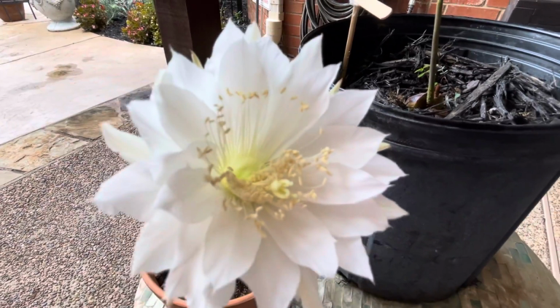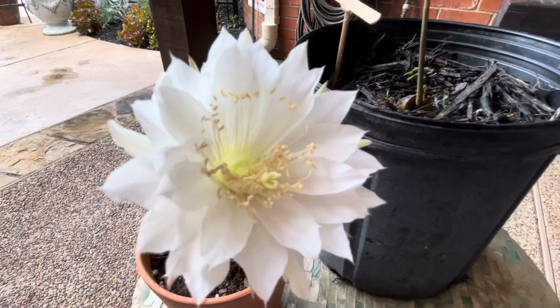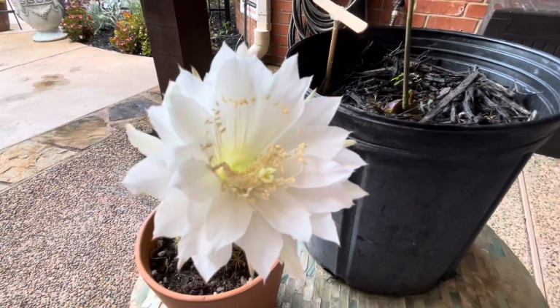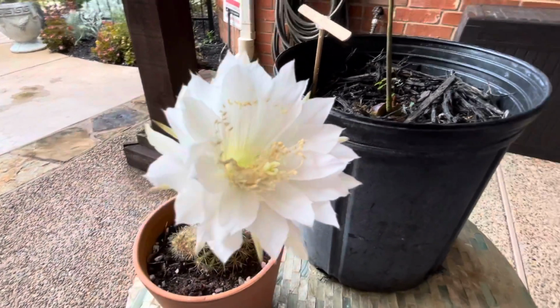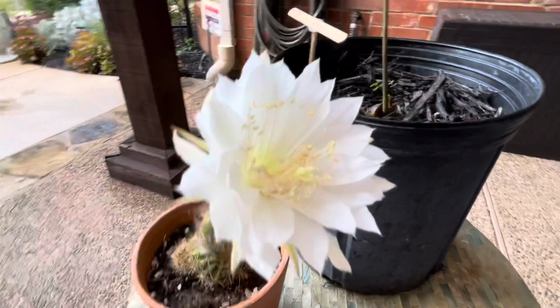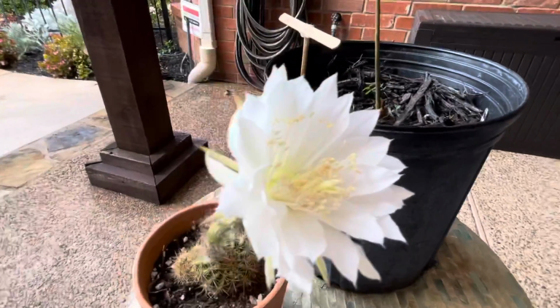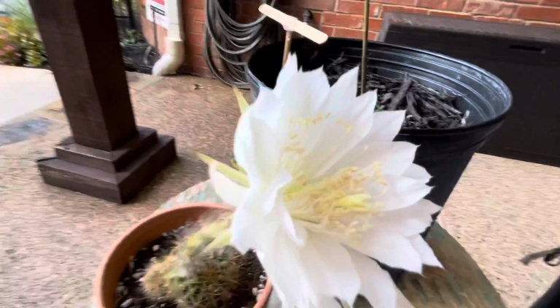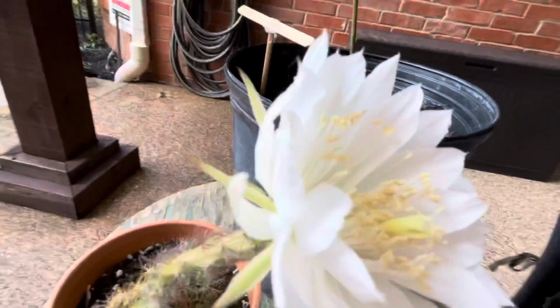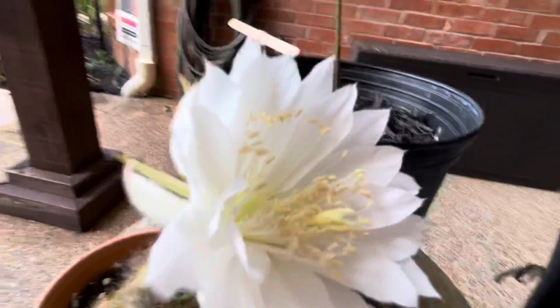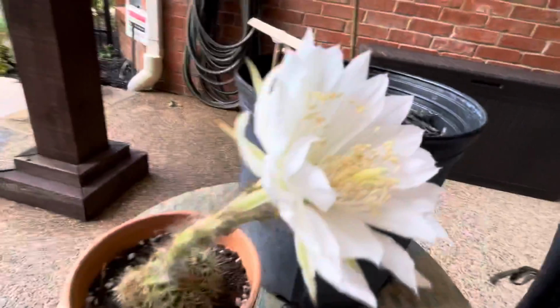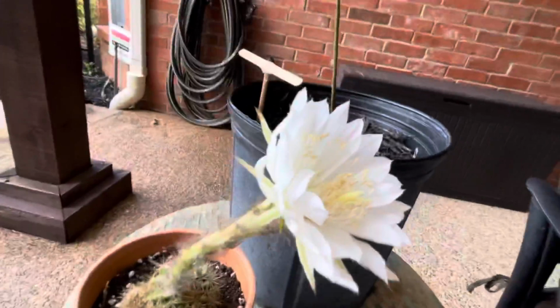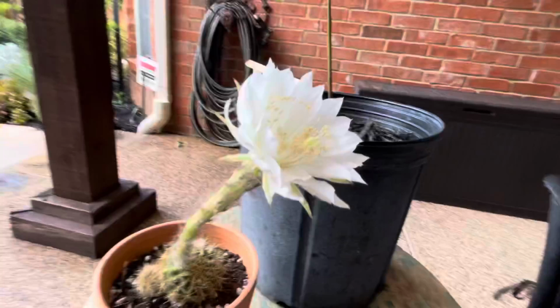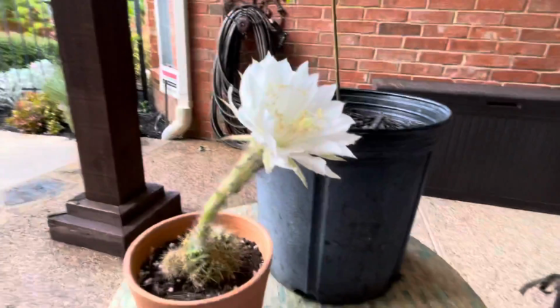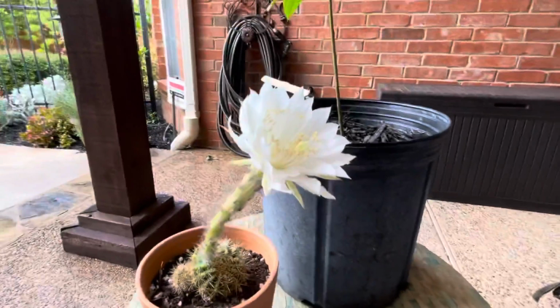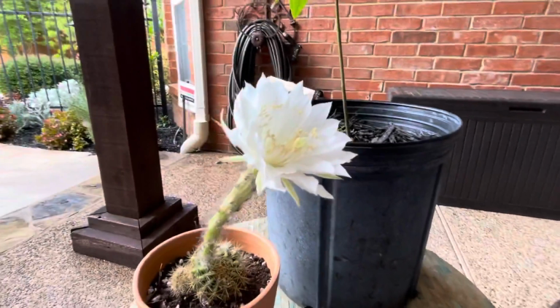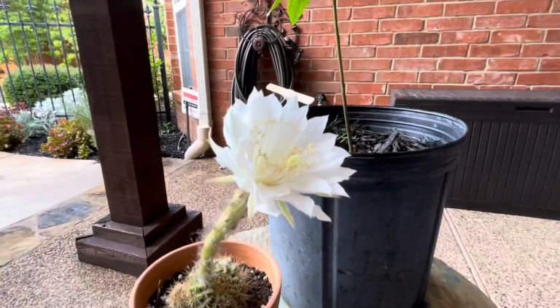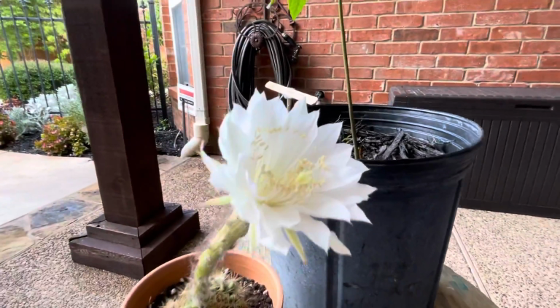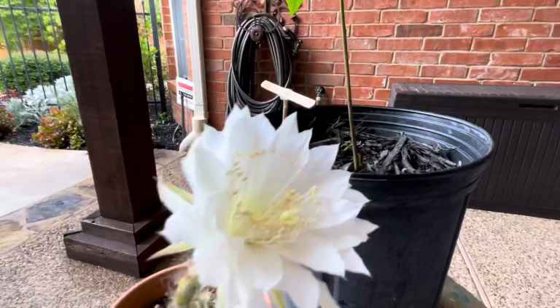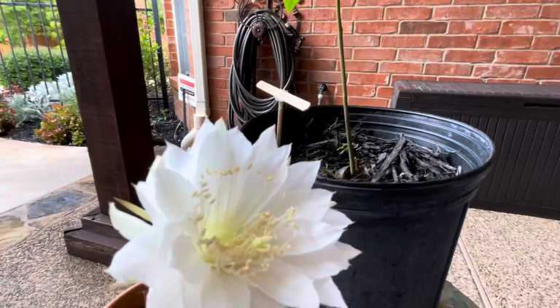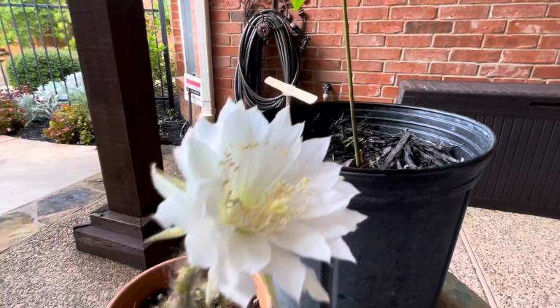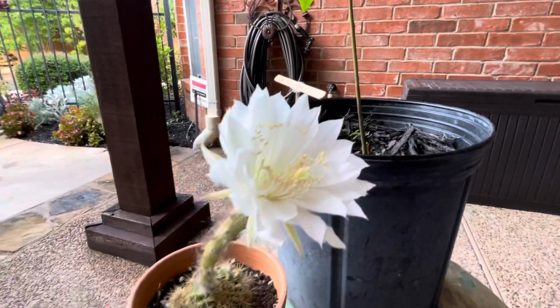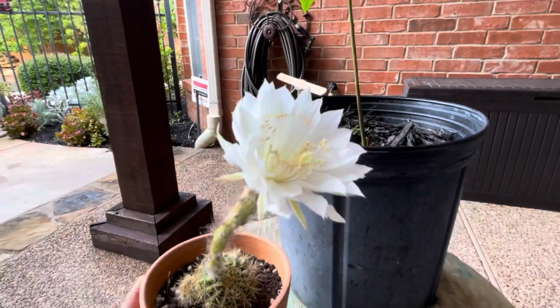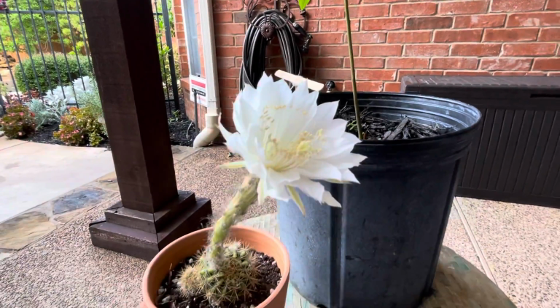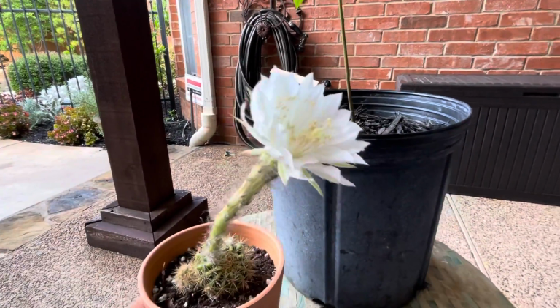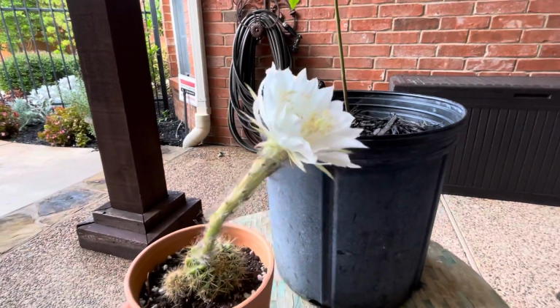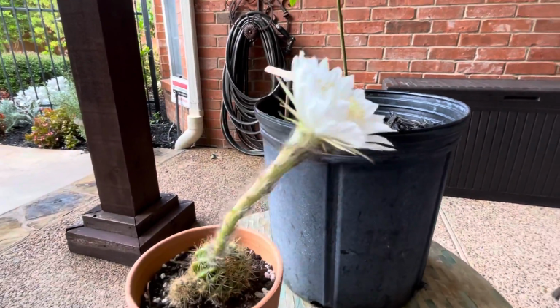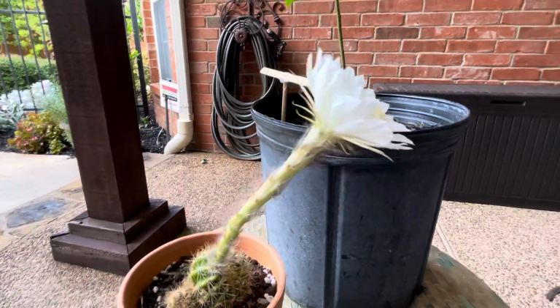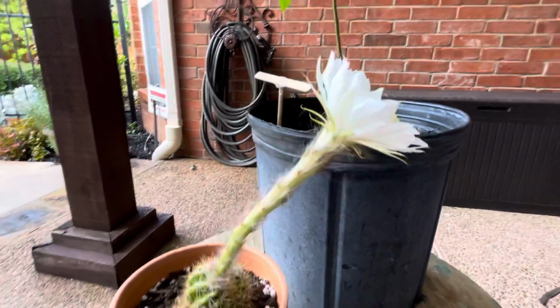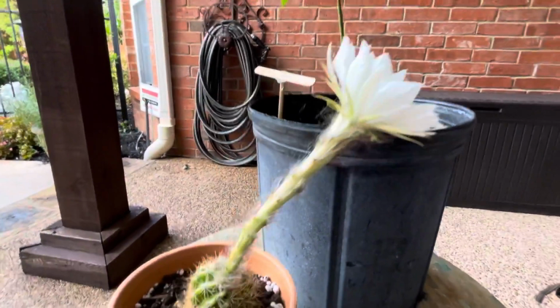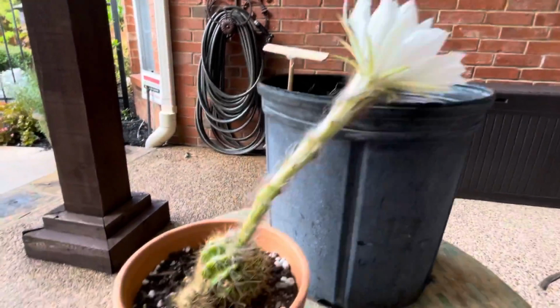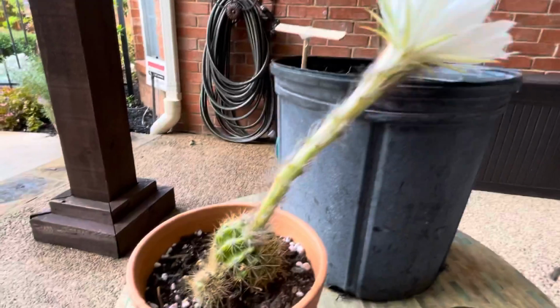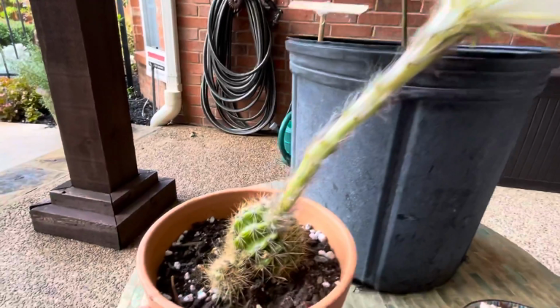What's that, it's Blaine's Planet vlog, and my Echinopsis cactus has flowered, and oh my gosh, isn't it pretty? It's bloomed.